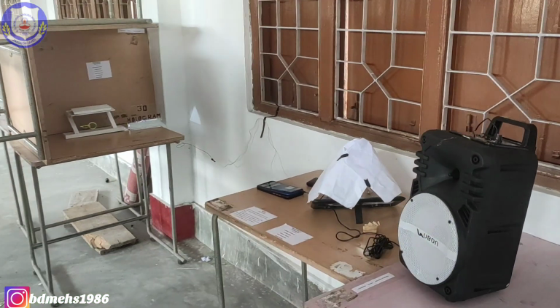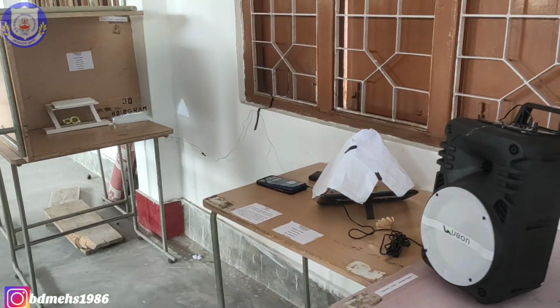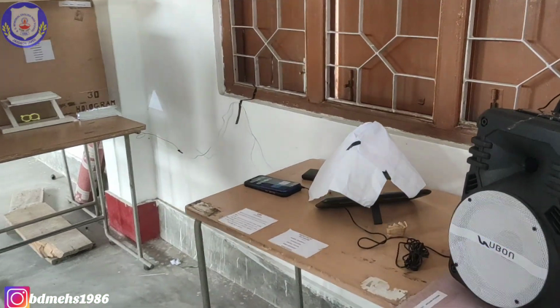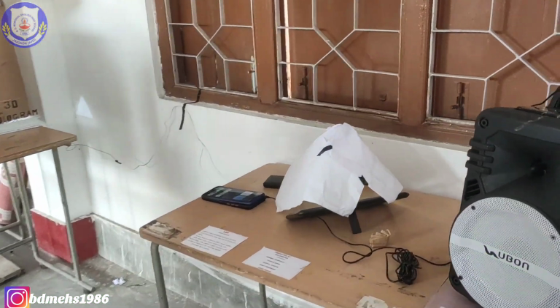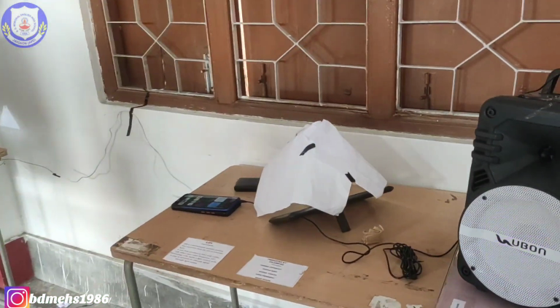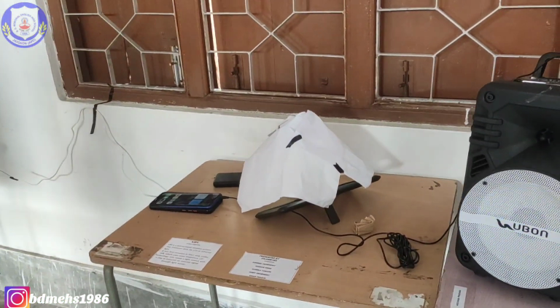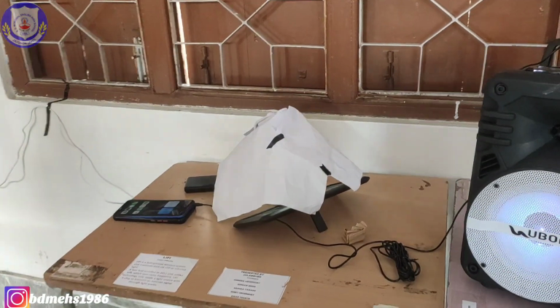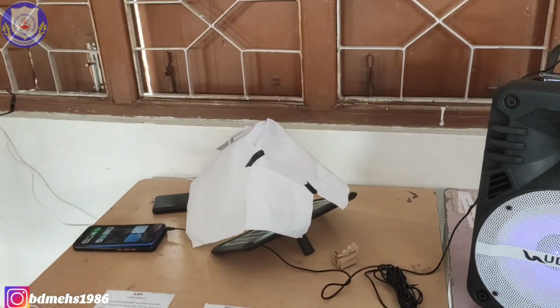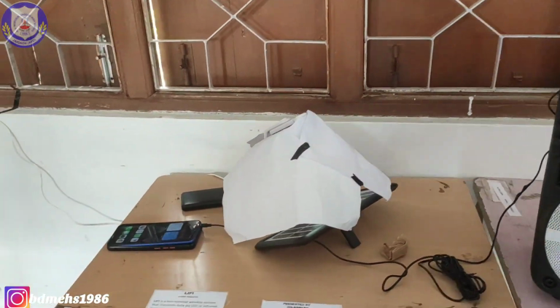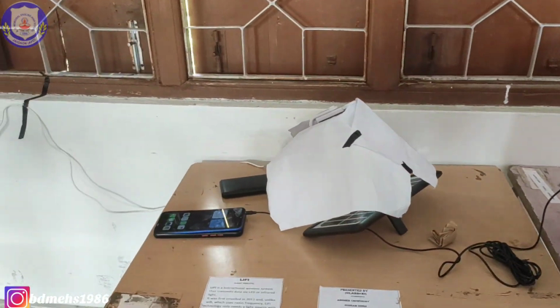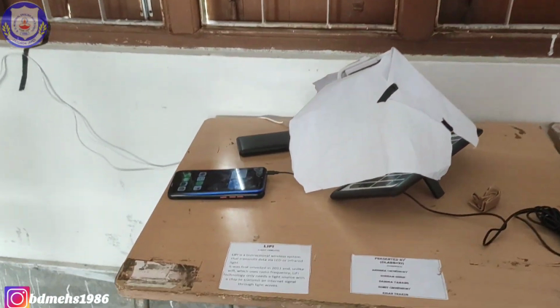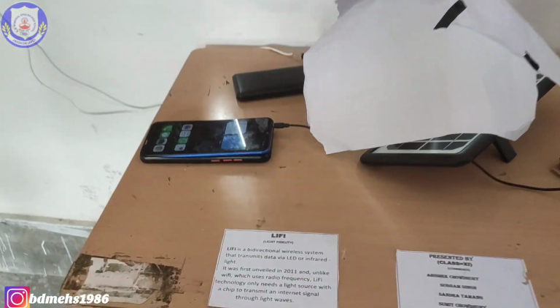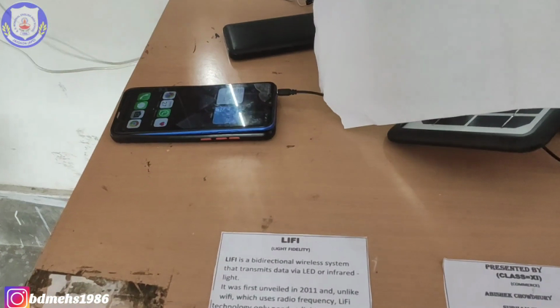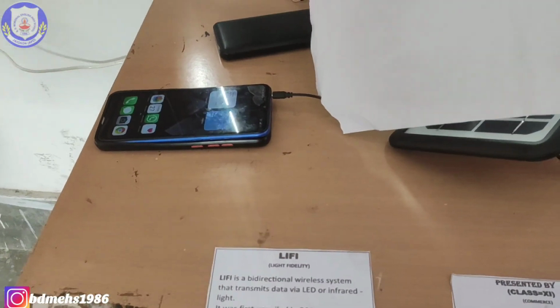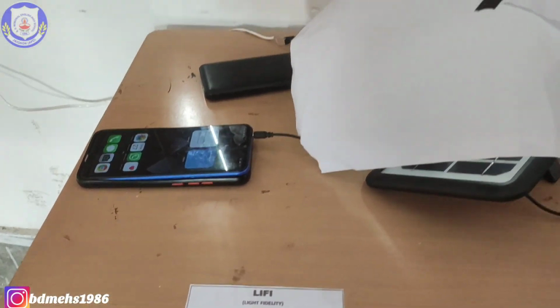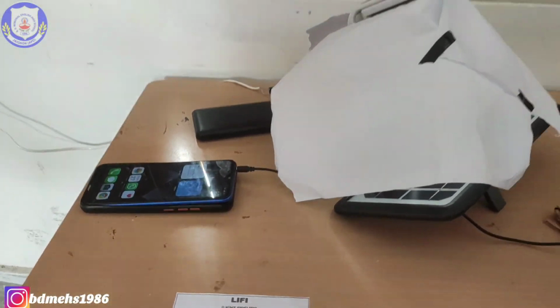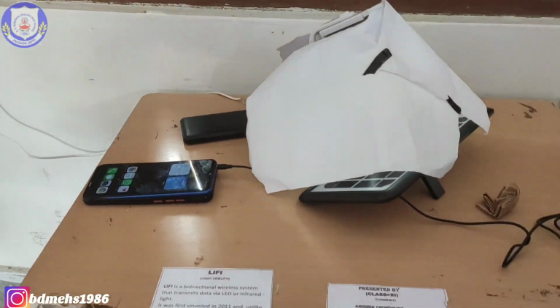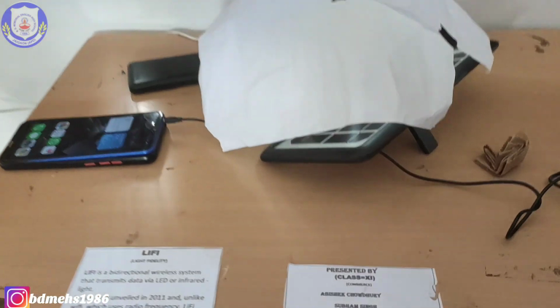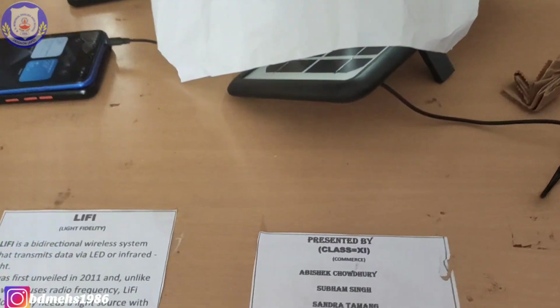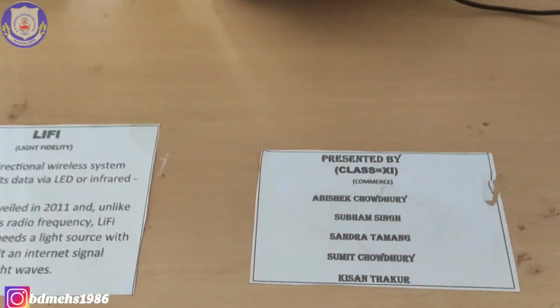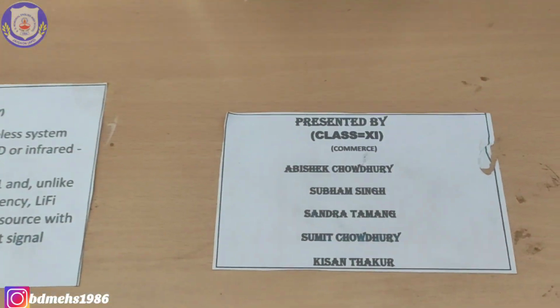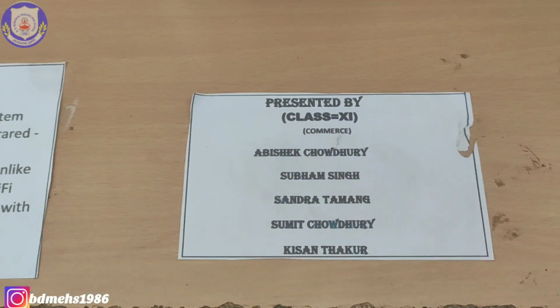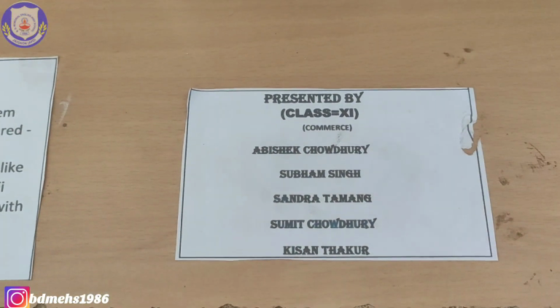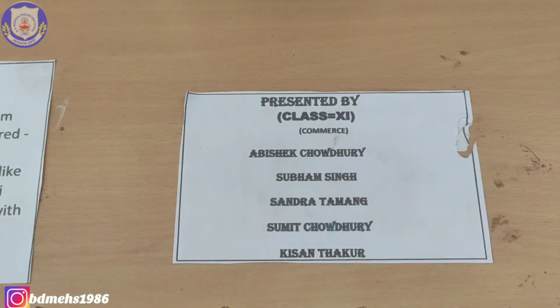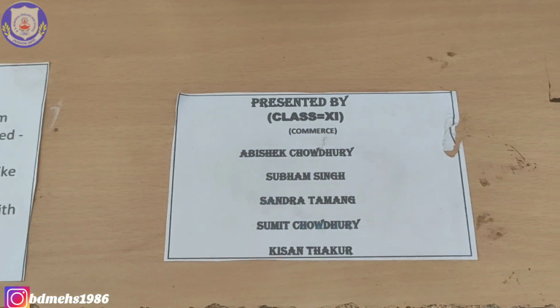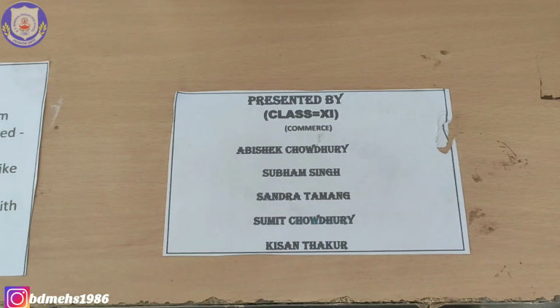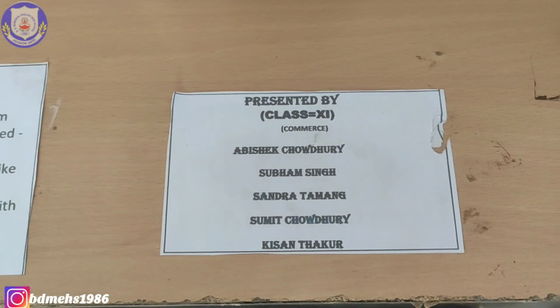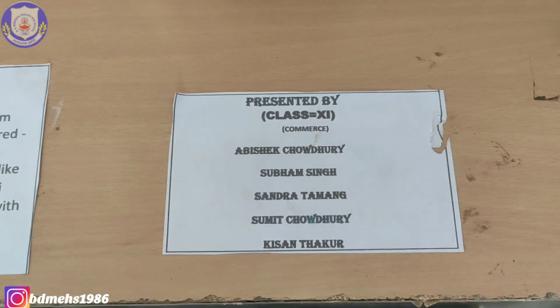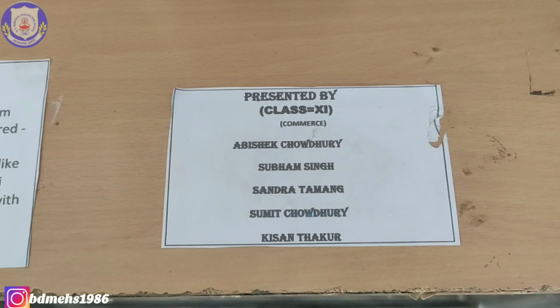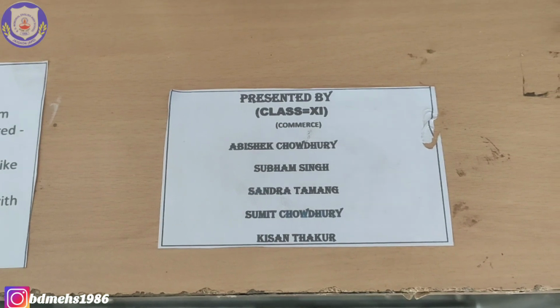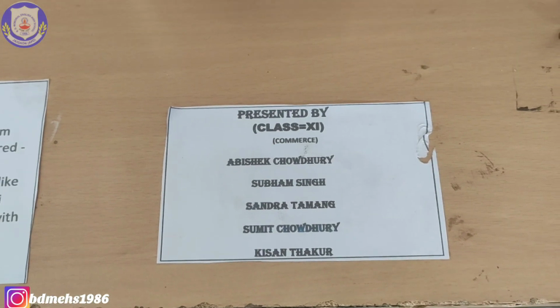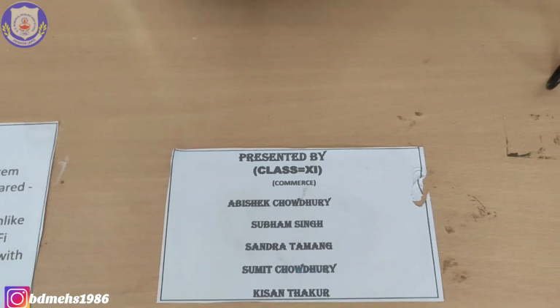The first project of the science exhibition is LIFEY, presented by Abhishek Choudhury, Subham Singh, Sandra Tamang, Sumit Choudhury, and Kishan Thakur.